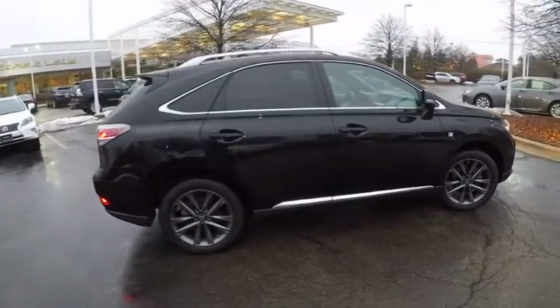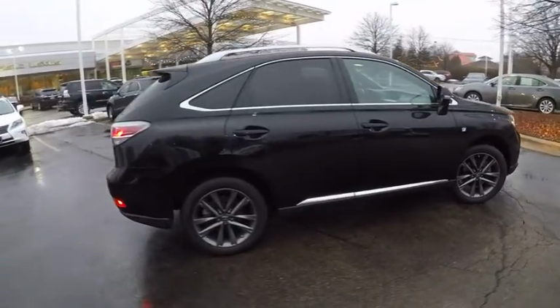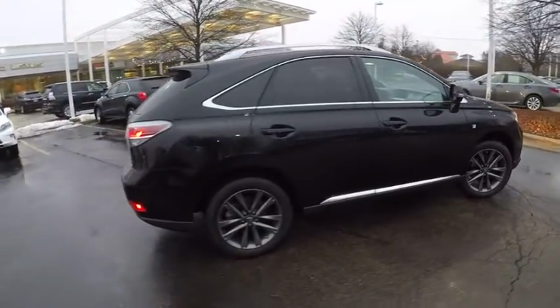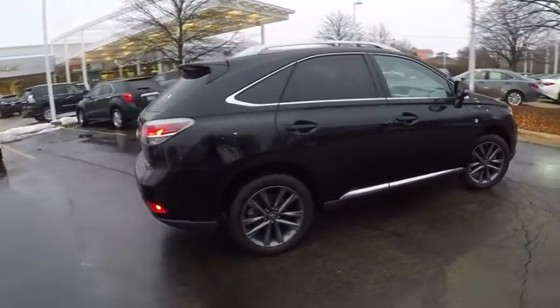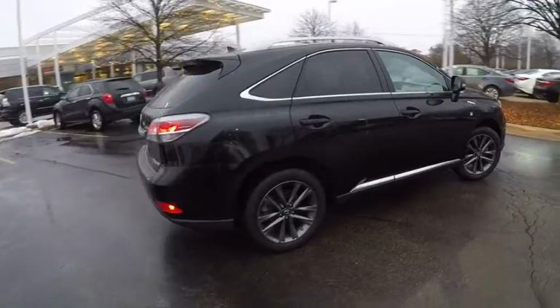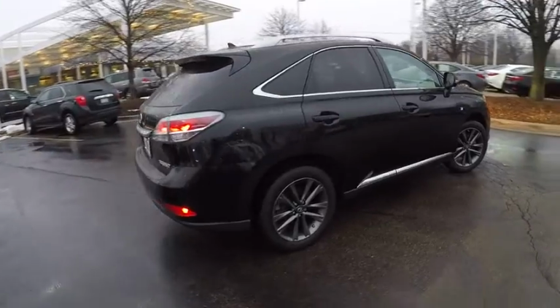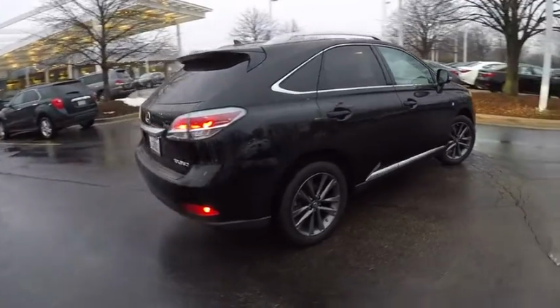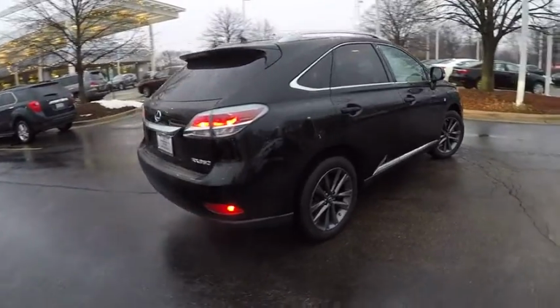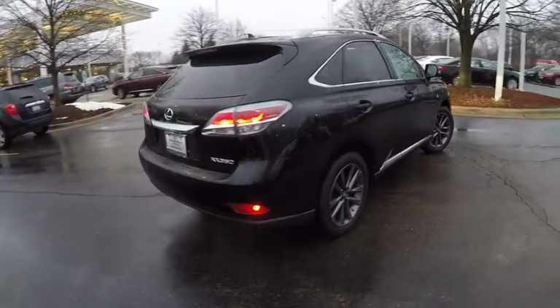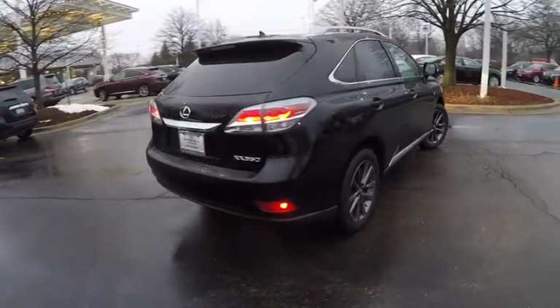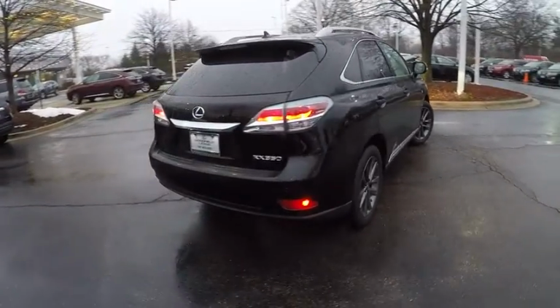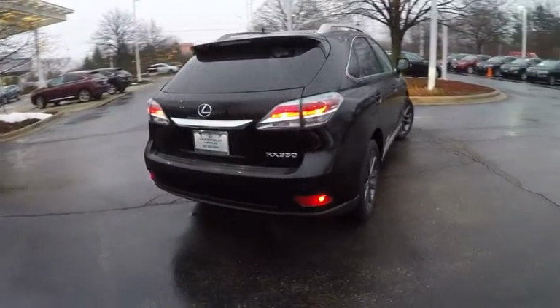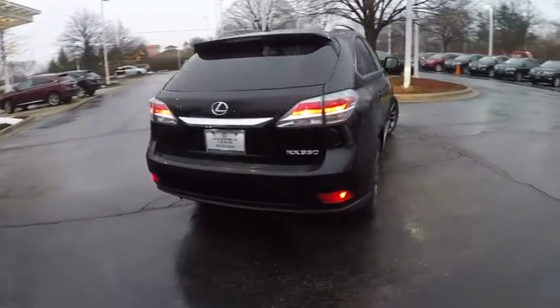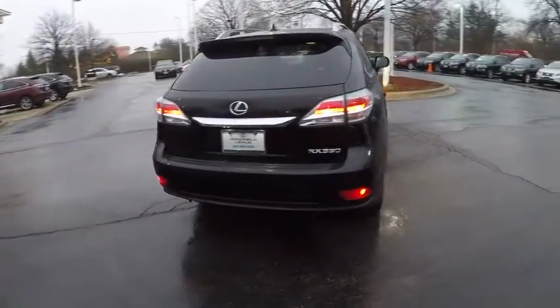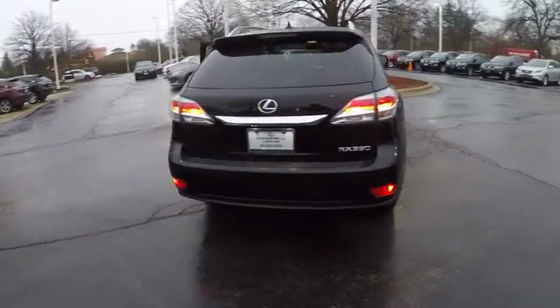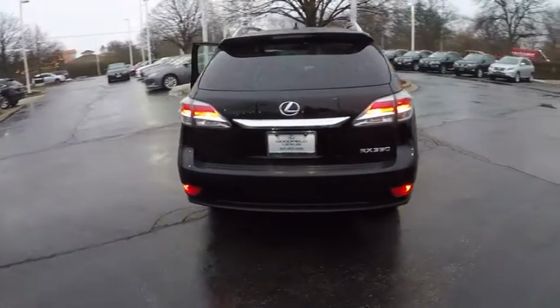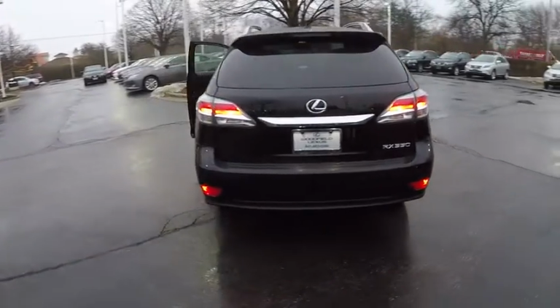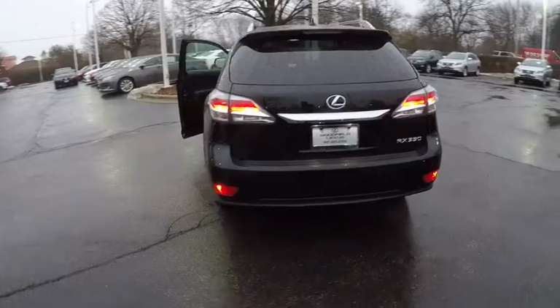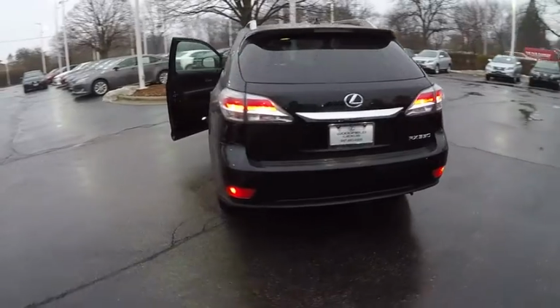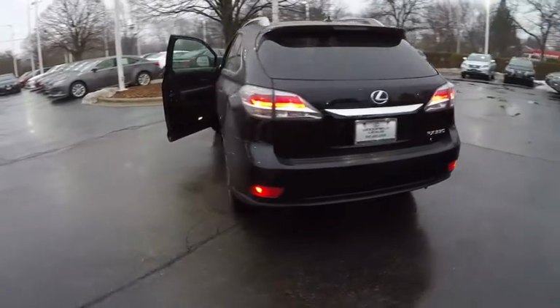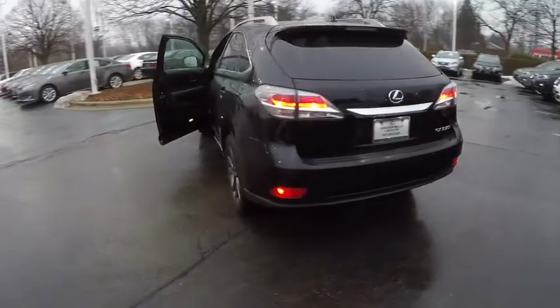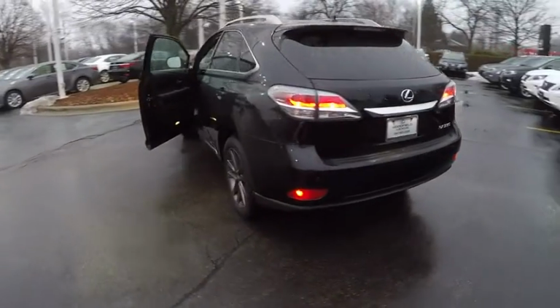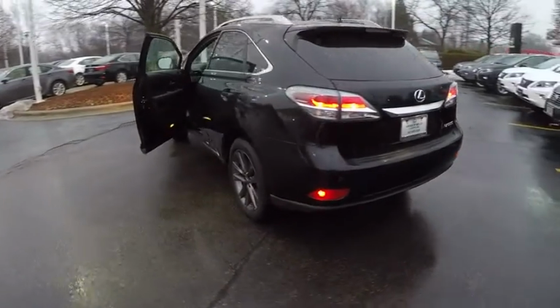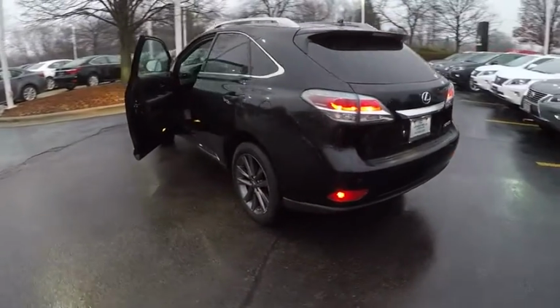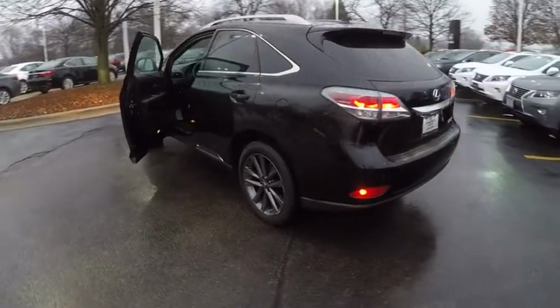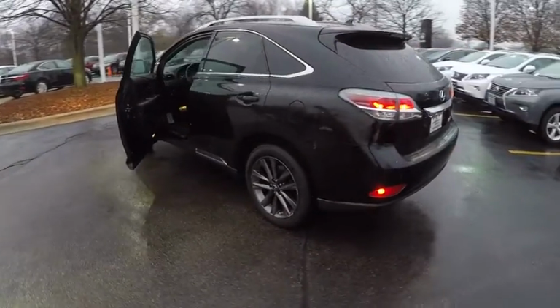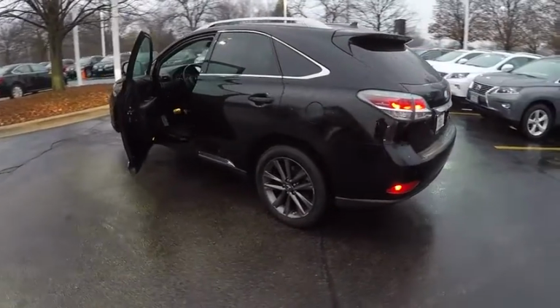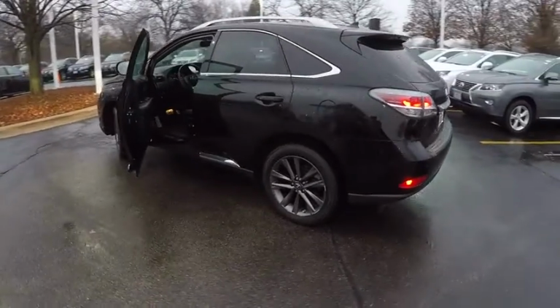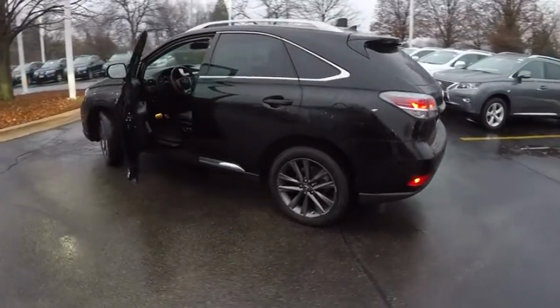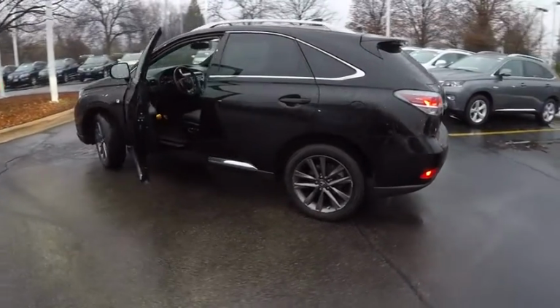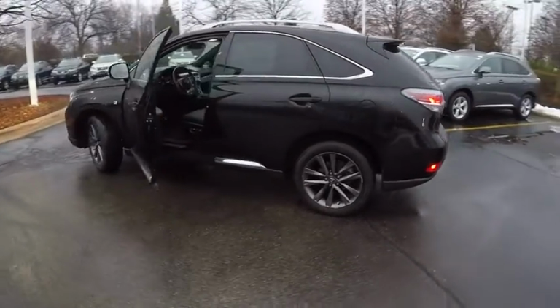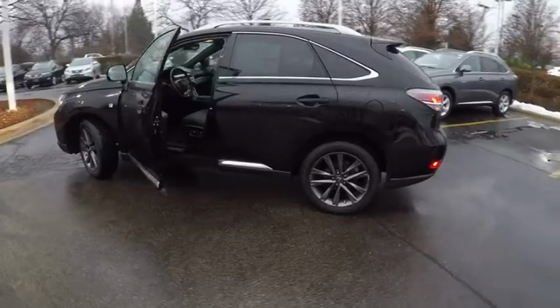the RX350 continues to offer the best combination of powerful performance and interior luxury in its class, and is priced below $30,000. This vehicle has less than 50,000 miles.